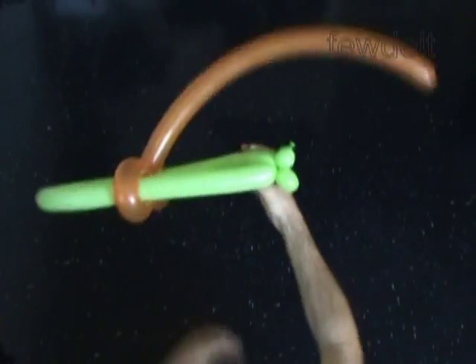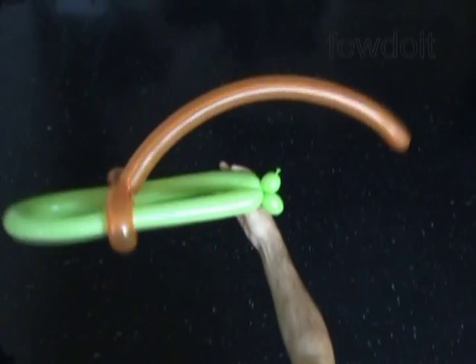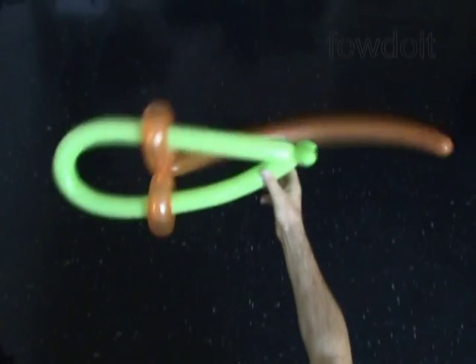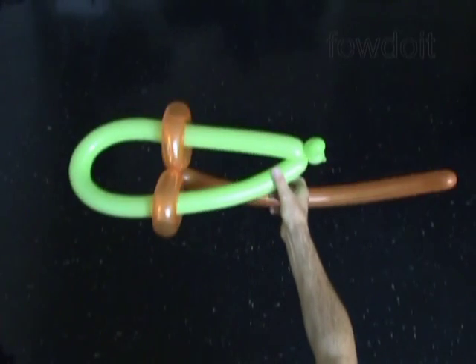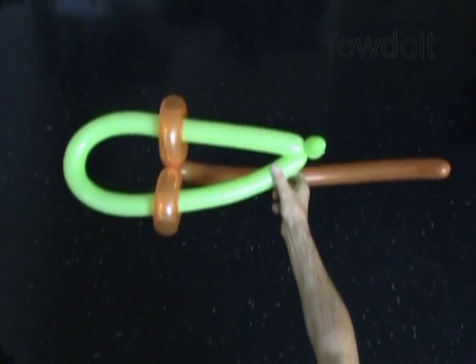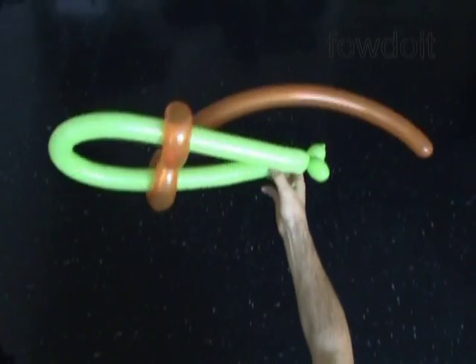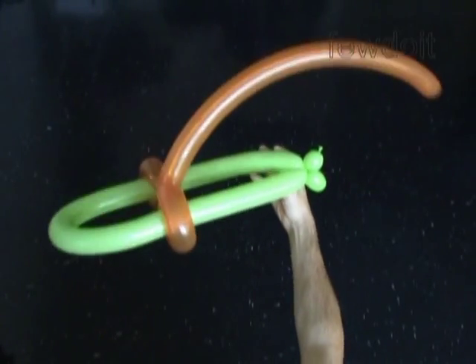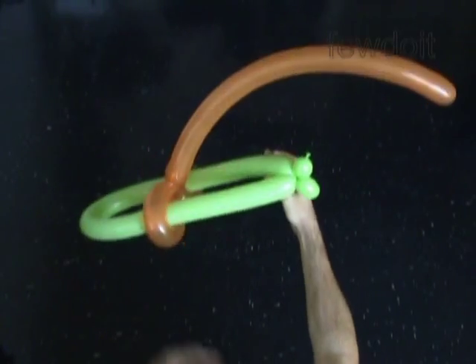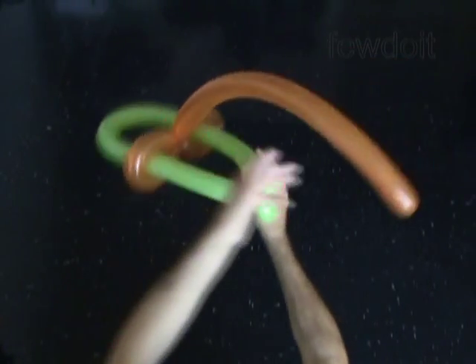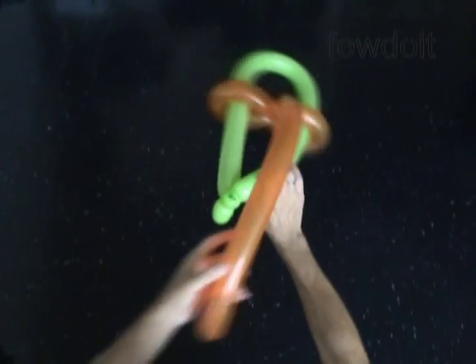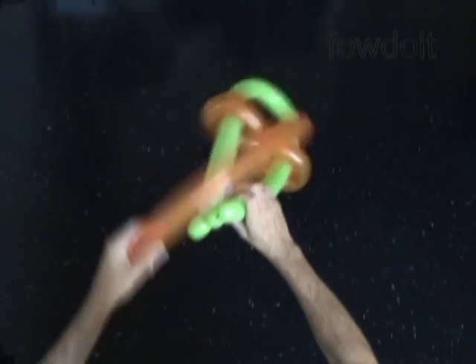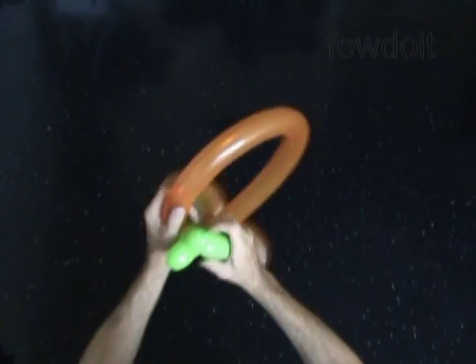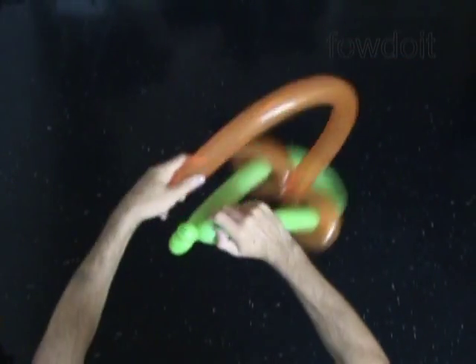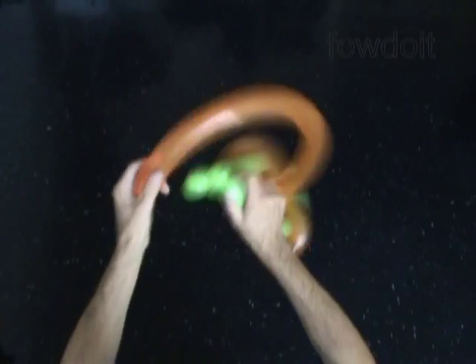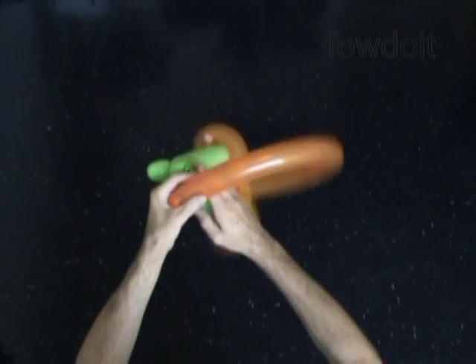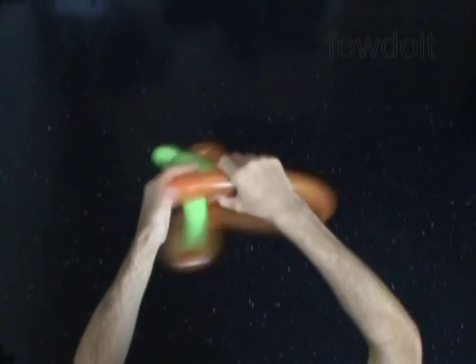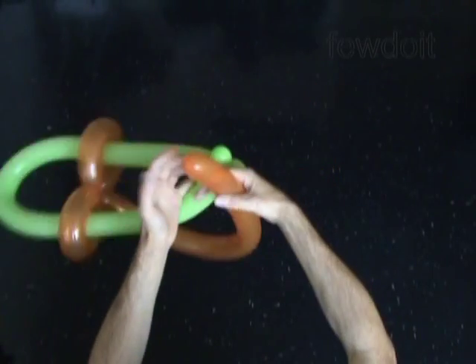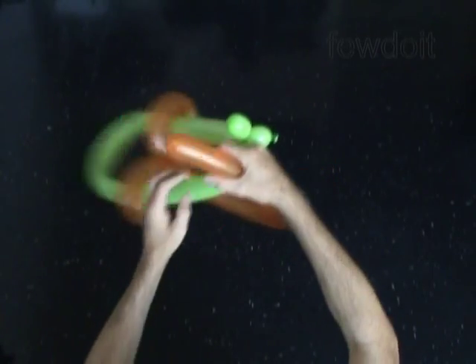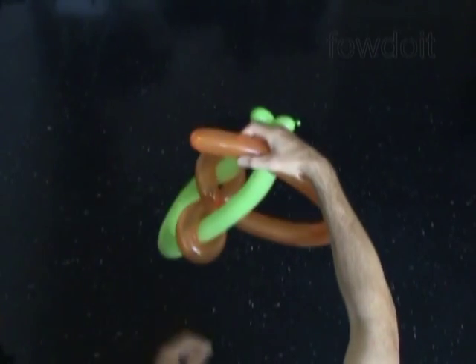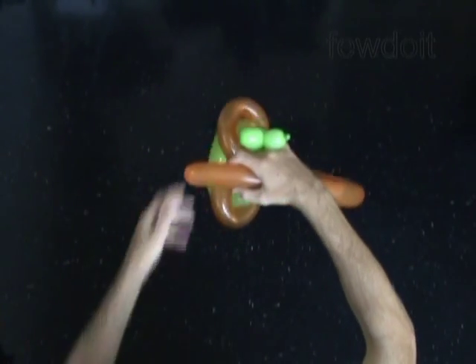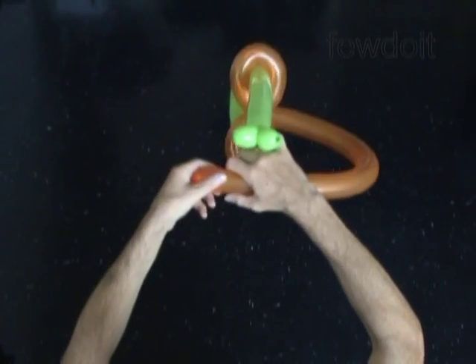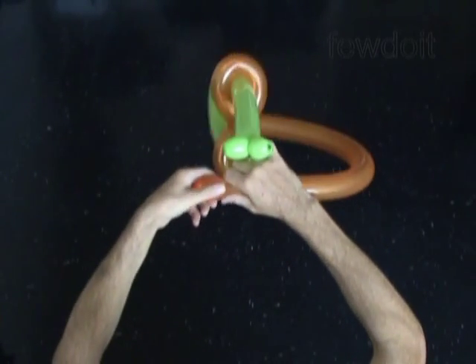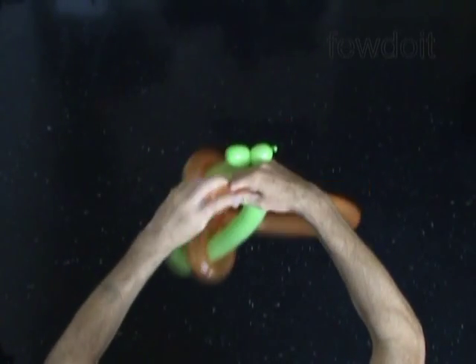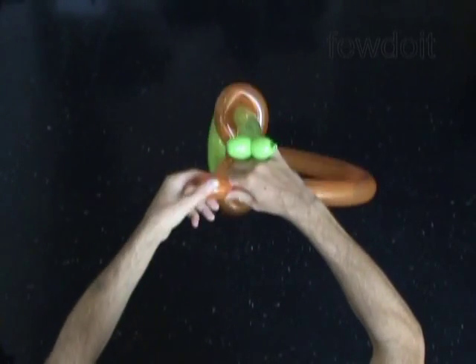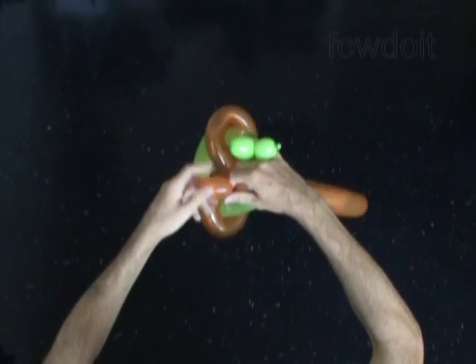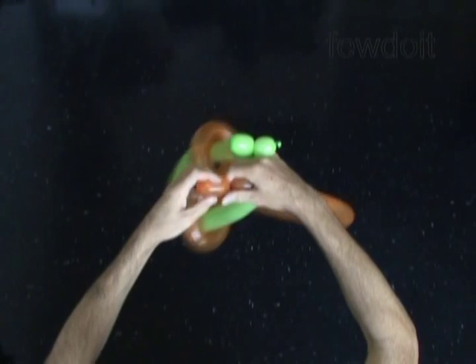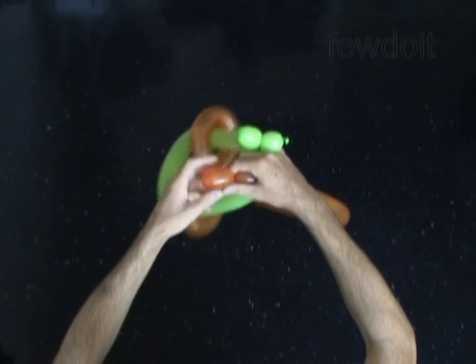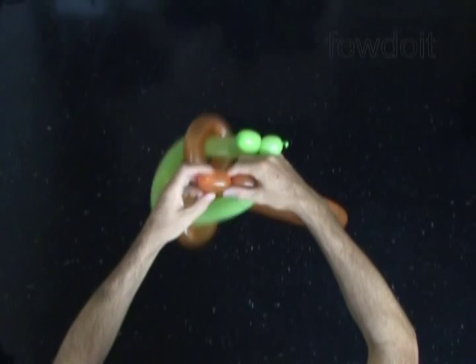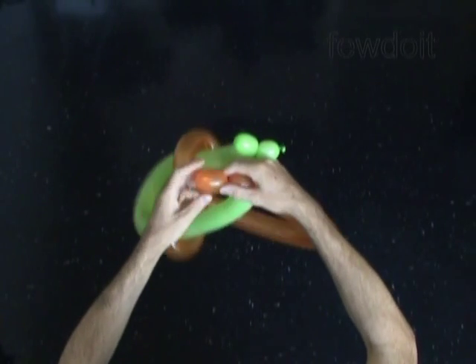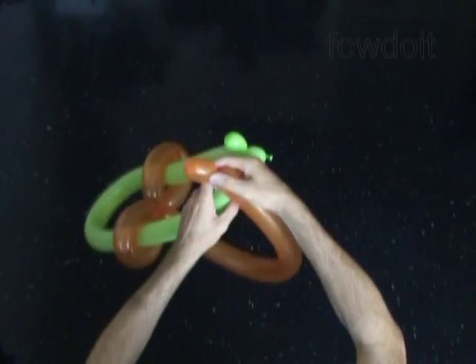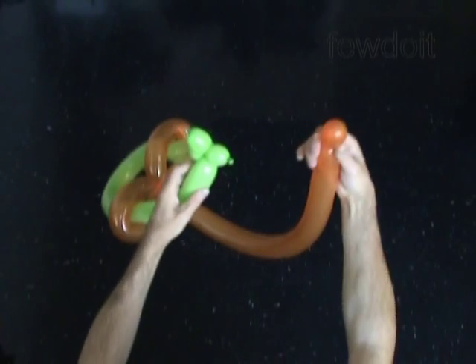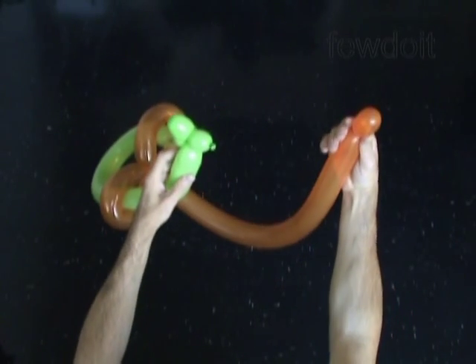Now we twist about a one-inch bubble at the end of the first balloon. Then we lock the free end of this bubble between the bubbles of the second balloon.